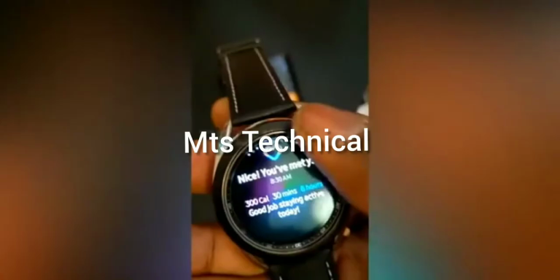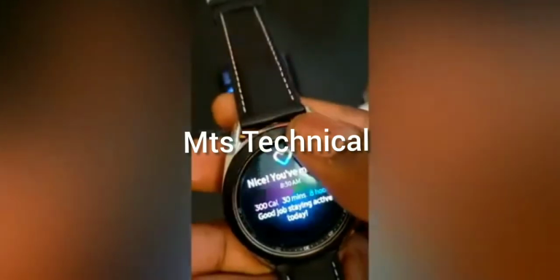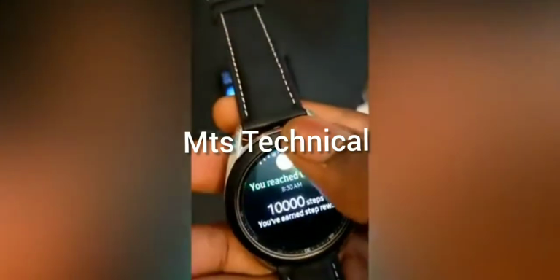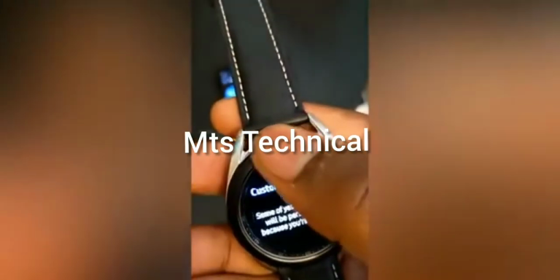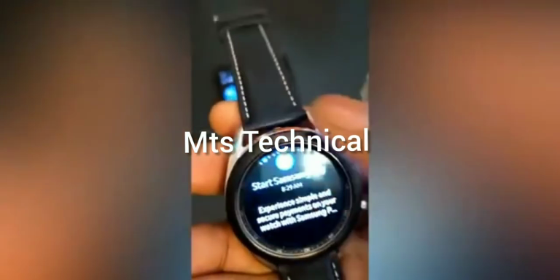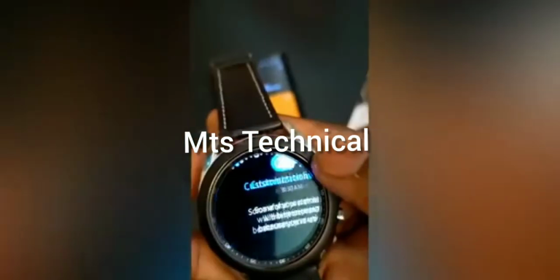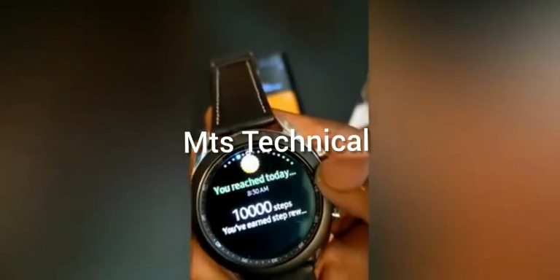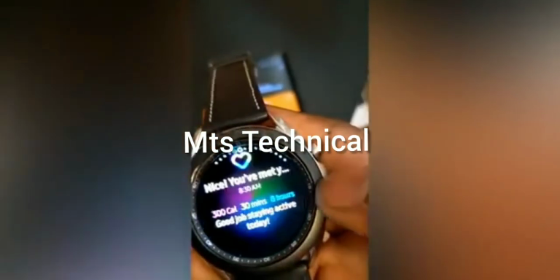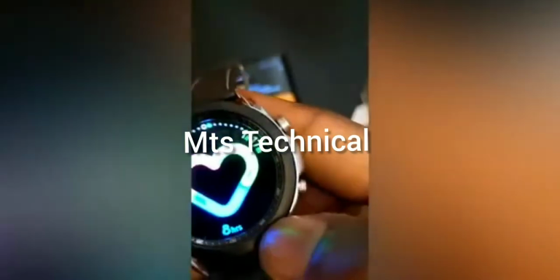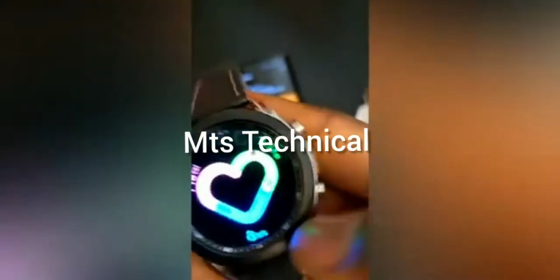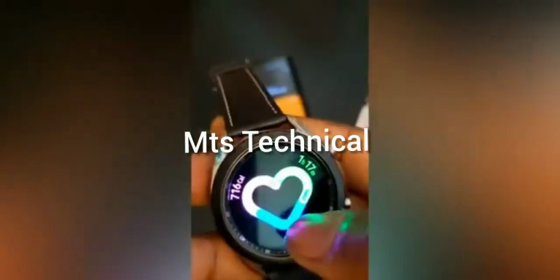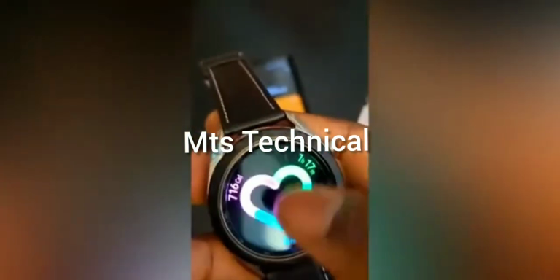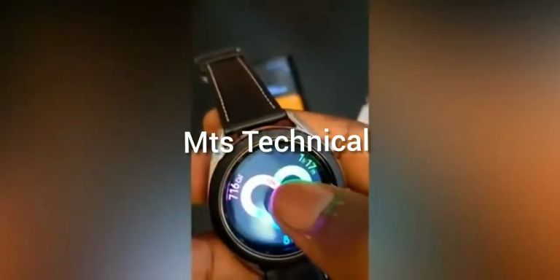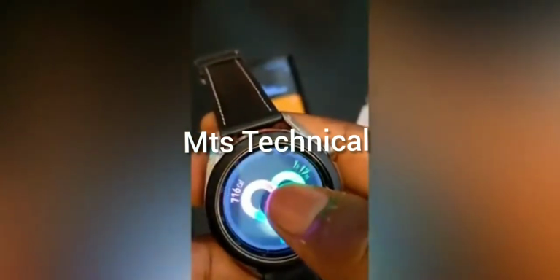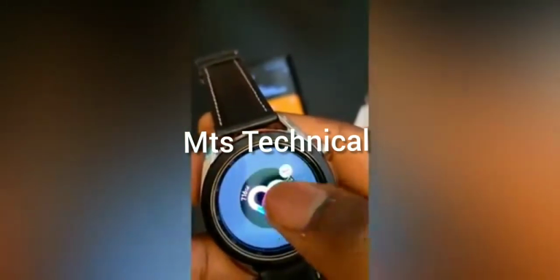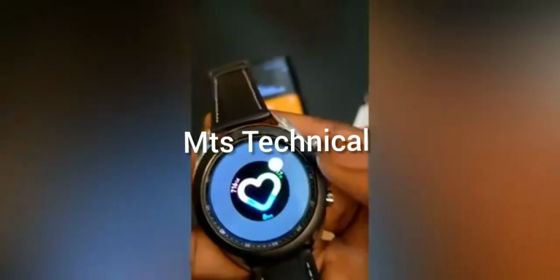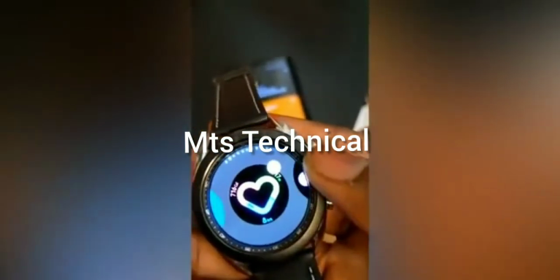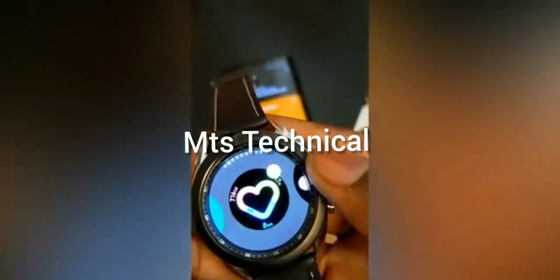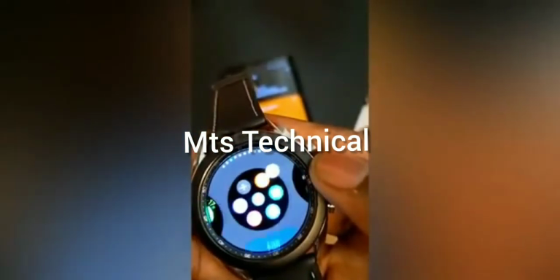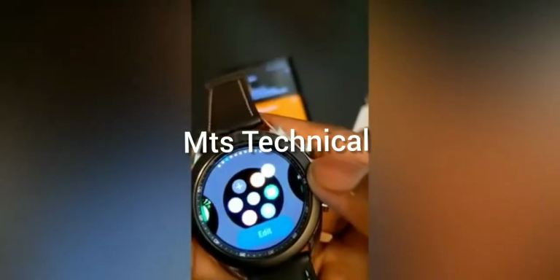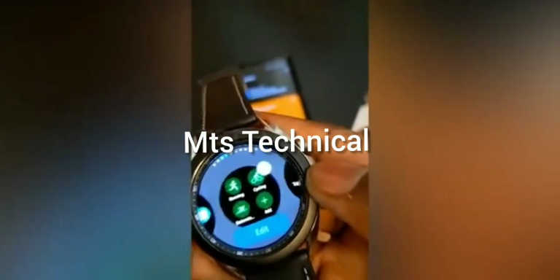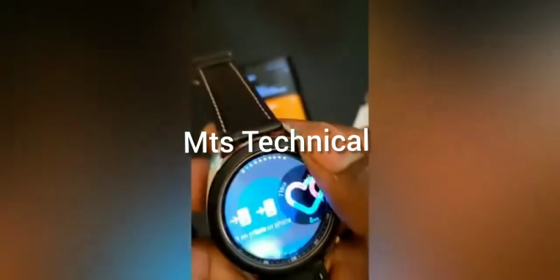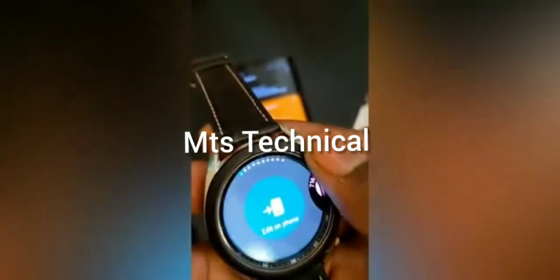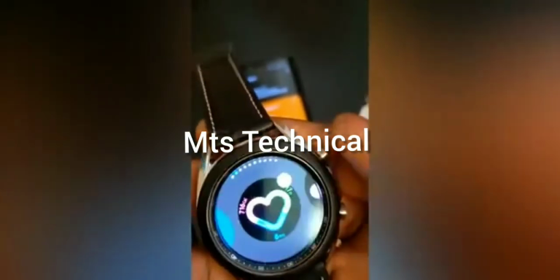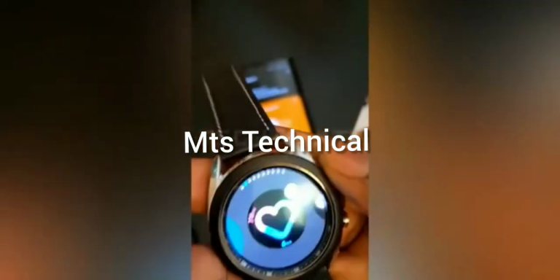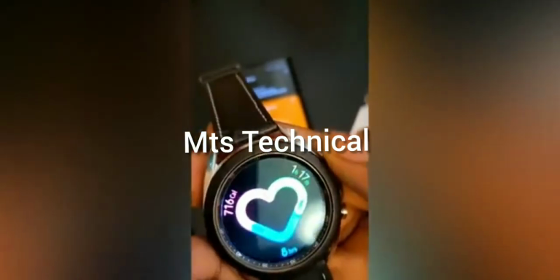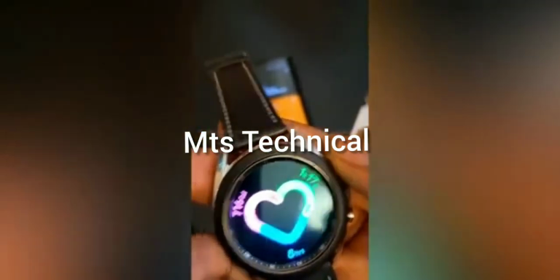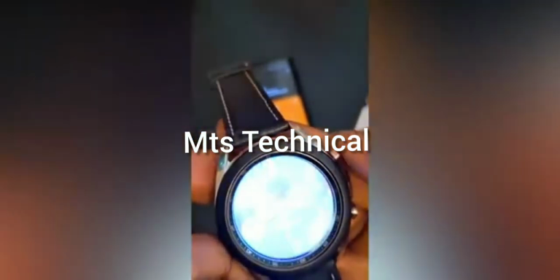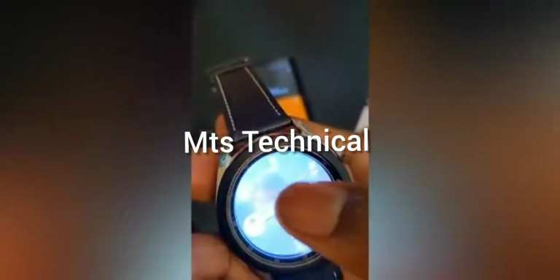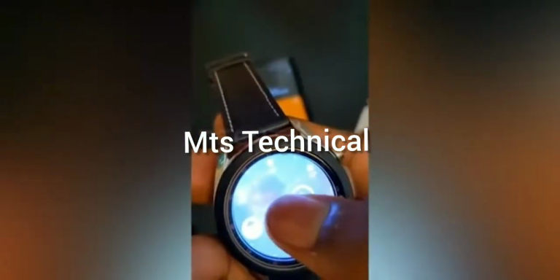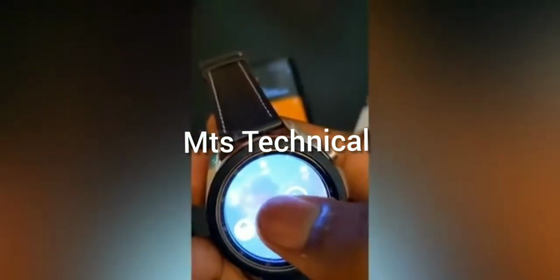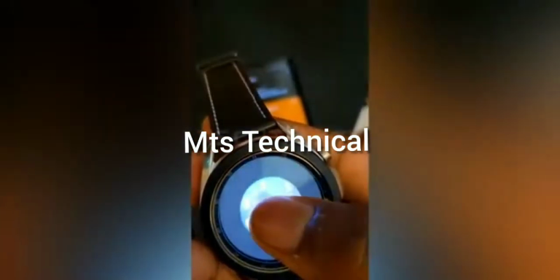Other features include a blood pressure sensor, a heart rate sensor, ECG measurement, and Wi-Fi connectivity. Samsung will also let you customize the watch faces on the Watch 3, just like they do on all of their smartwatches.